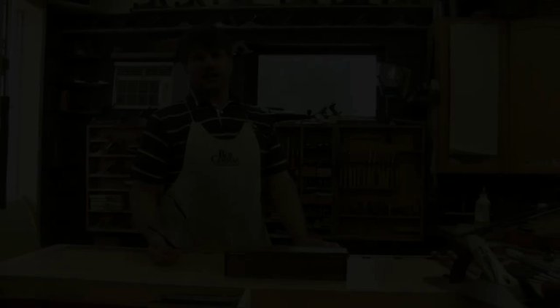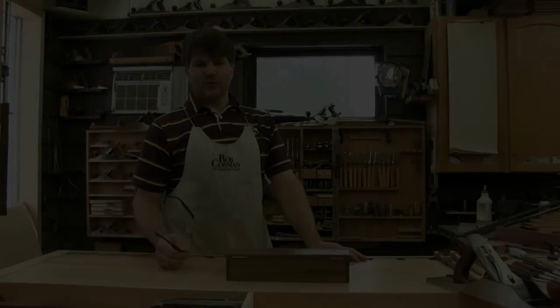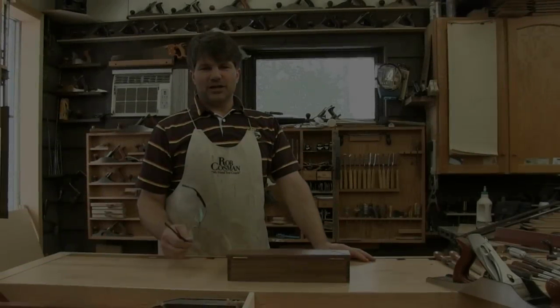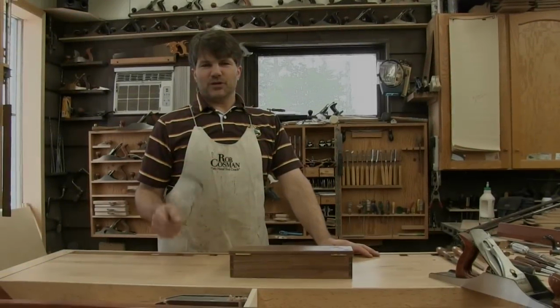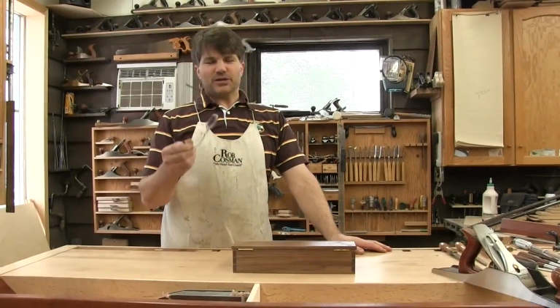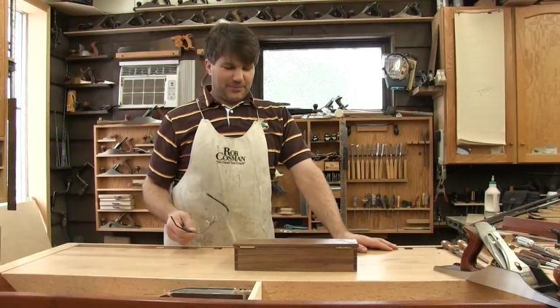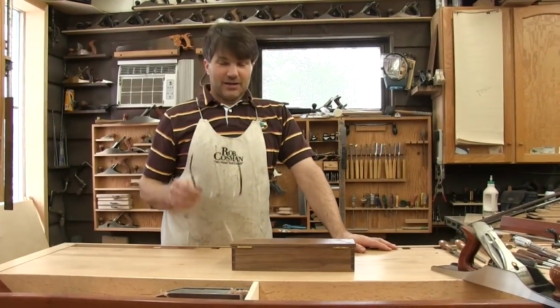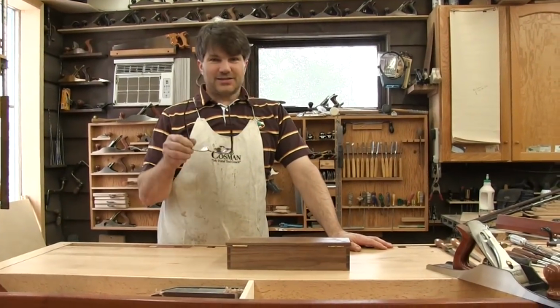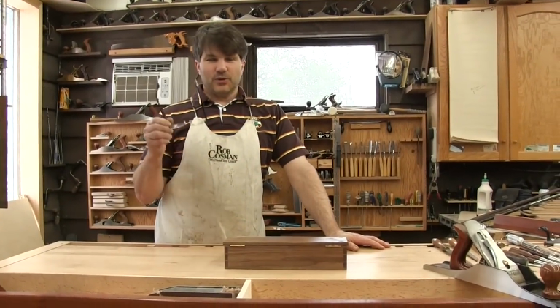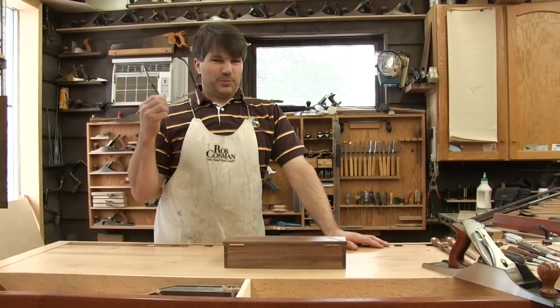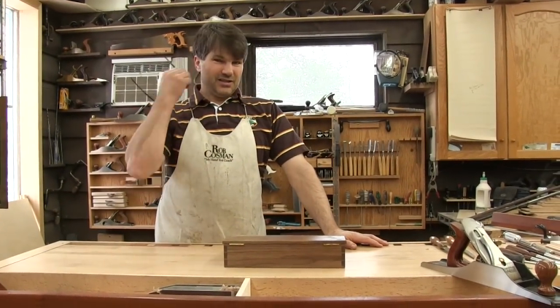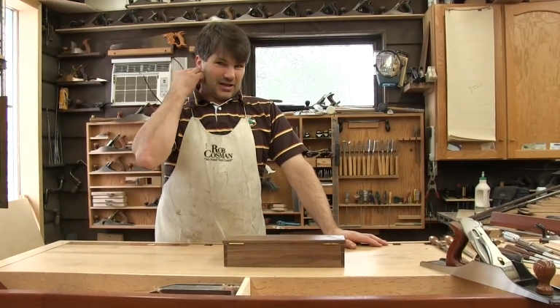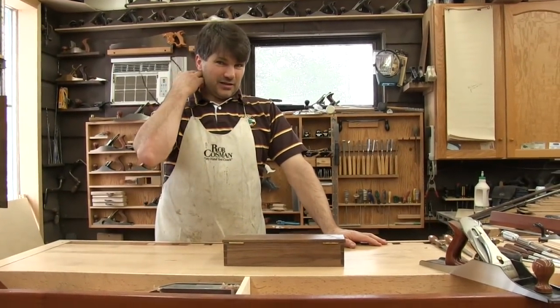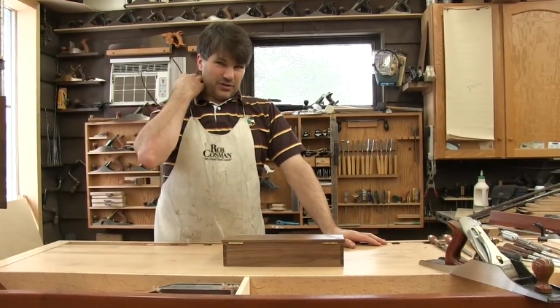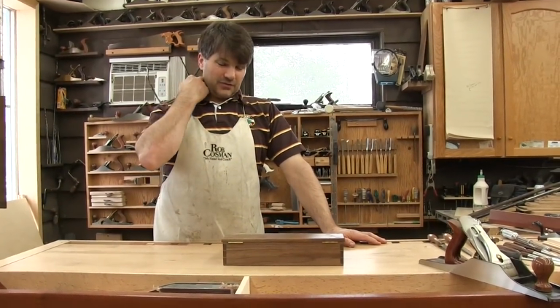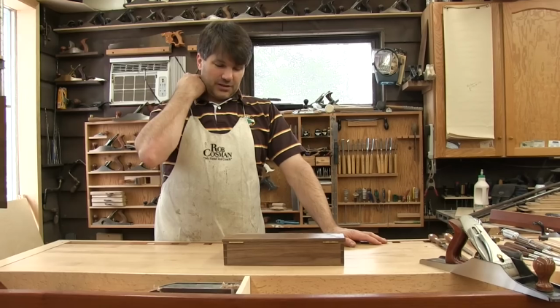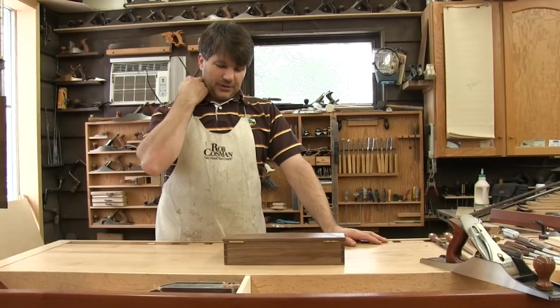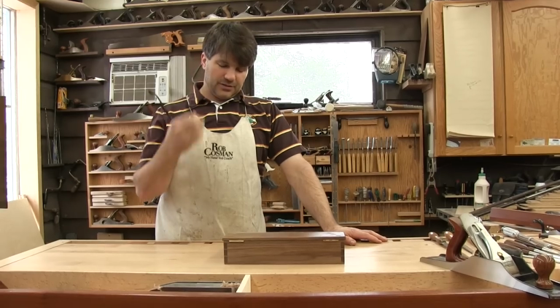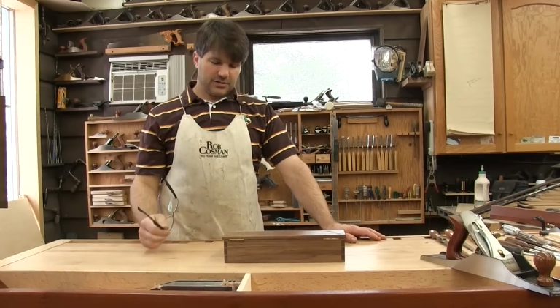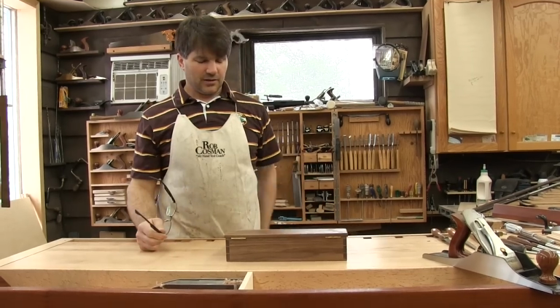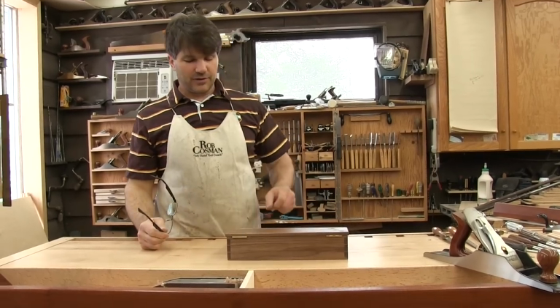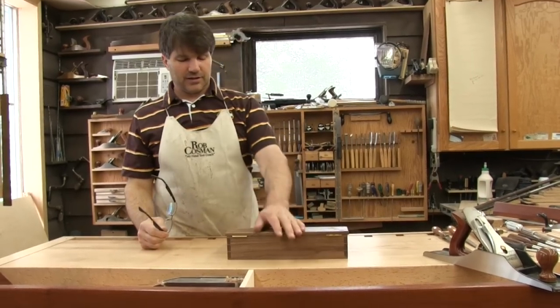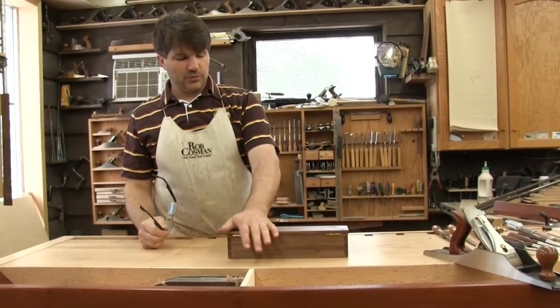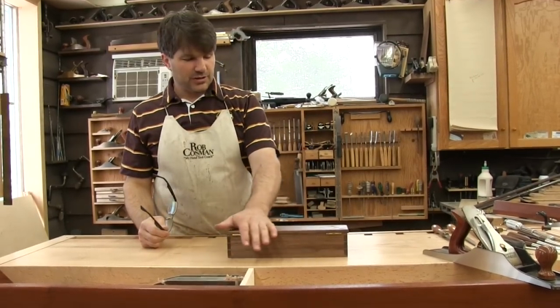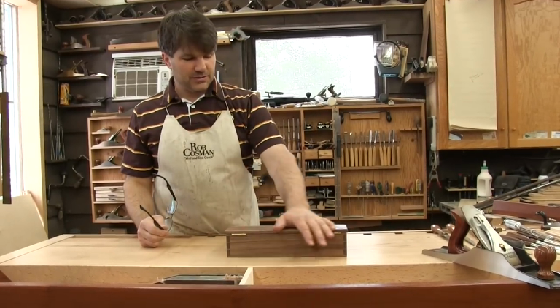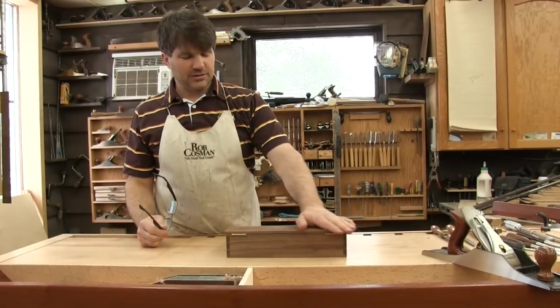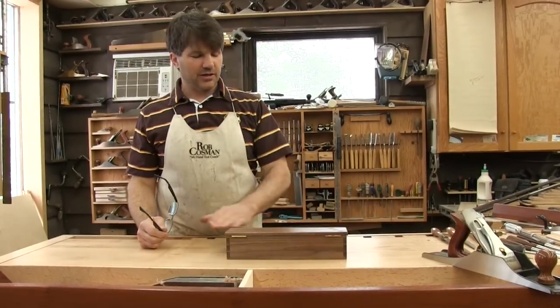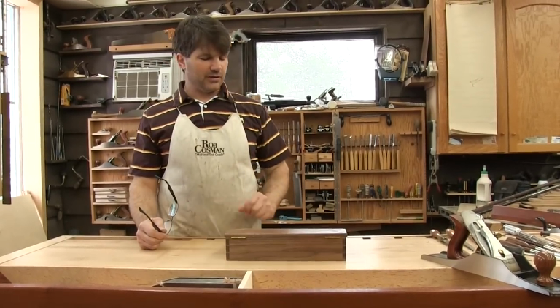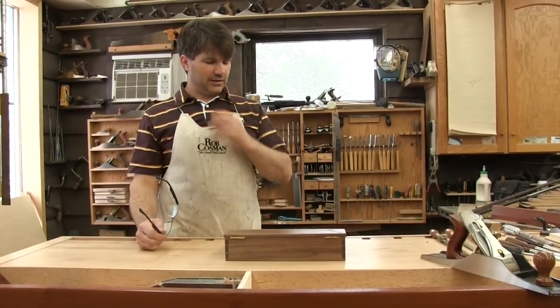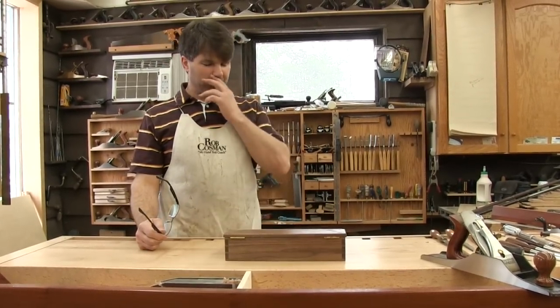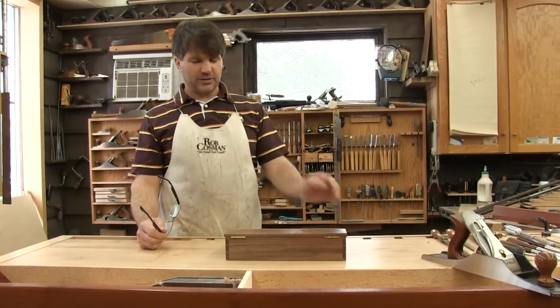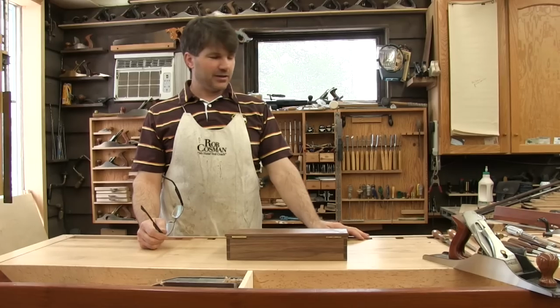Hi, I'm Rob Cosman, welcome to my shop. This summer, which would be July of 2014, we are offering hand tool workshops just outside of Niagara Falls in Ontario, Canada.